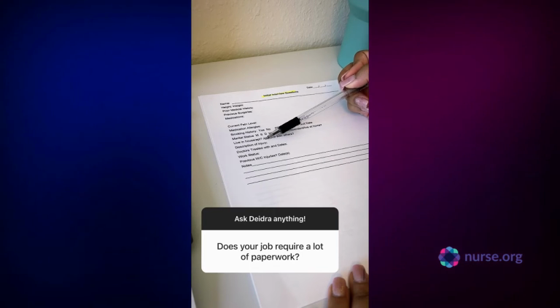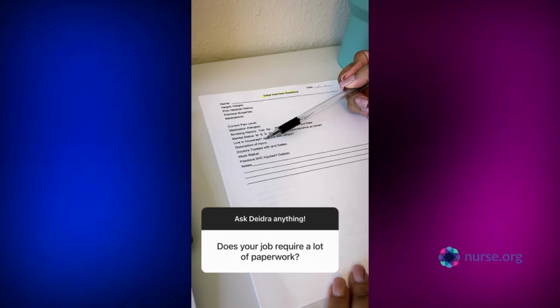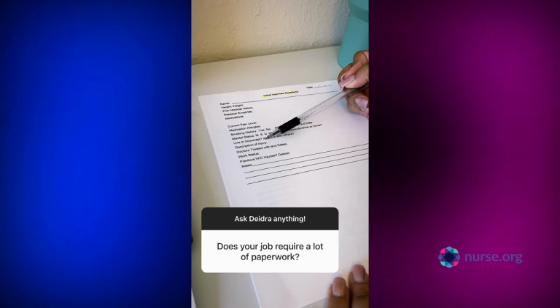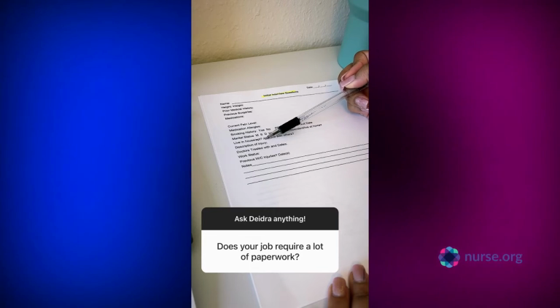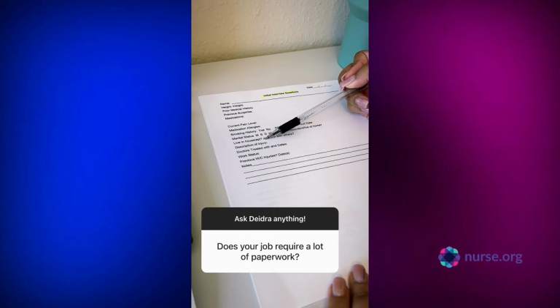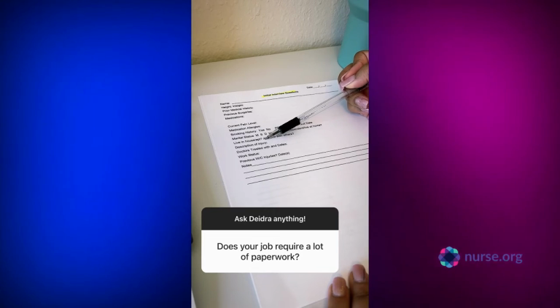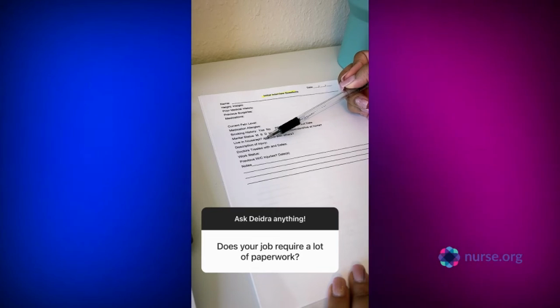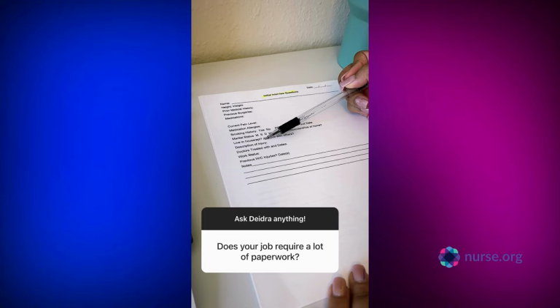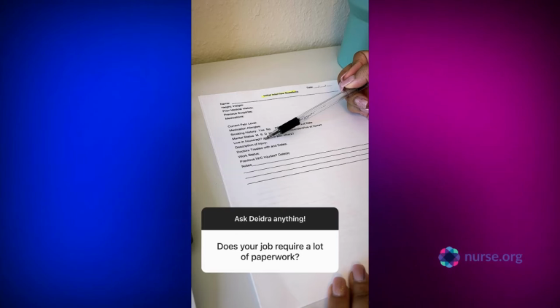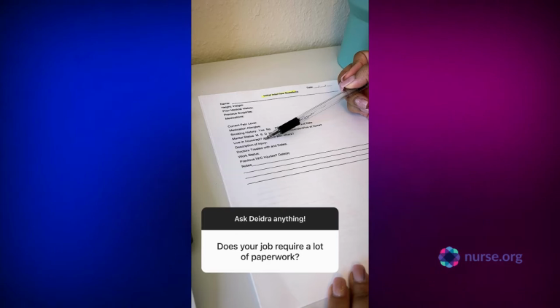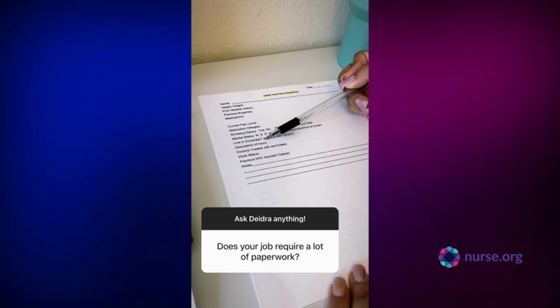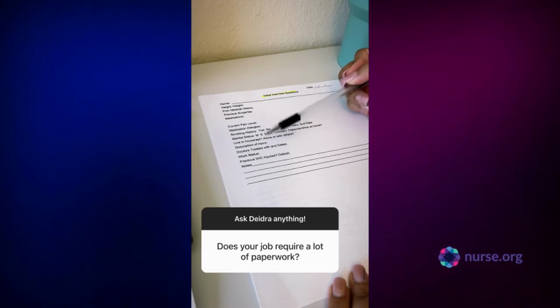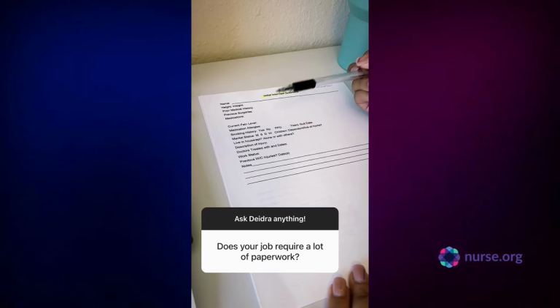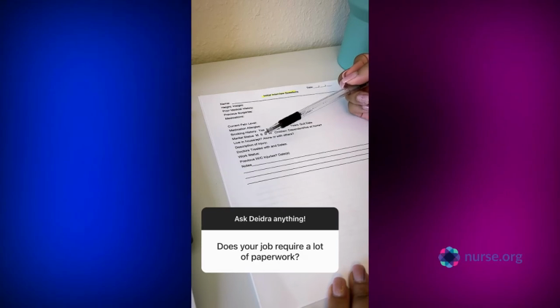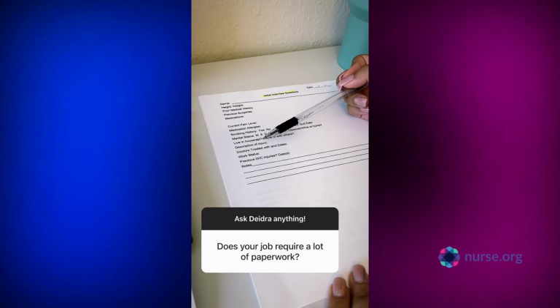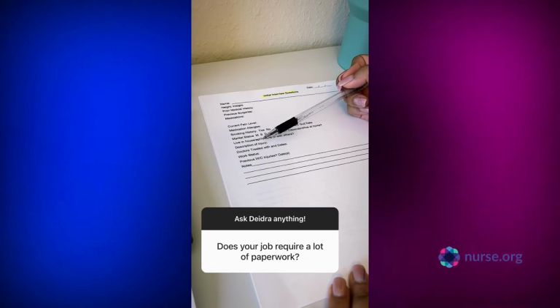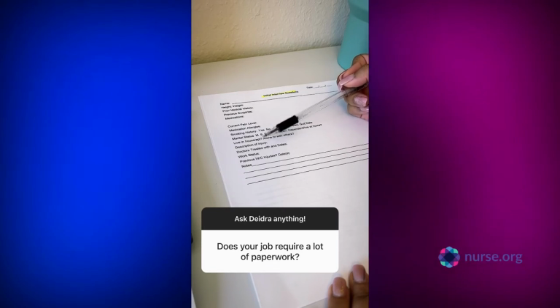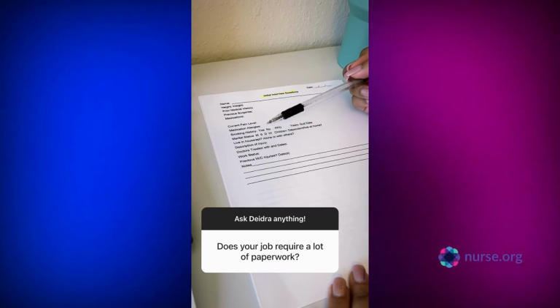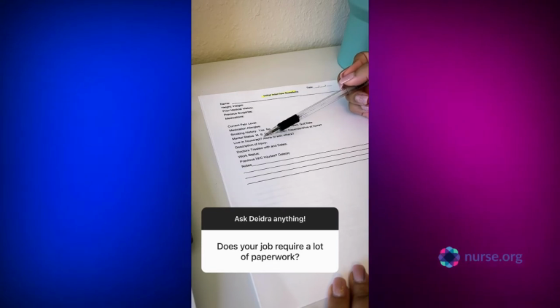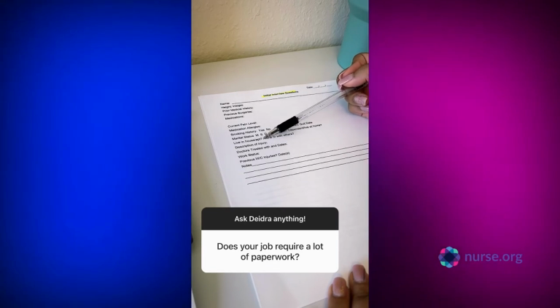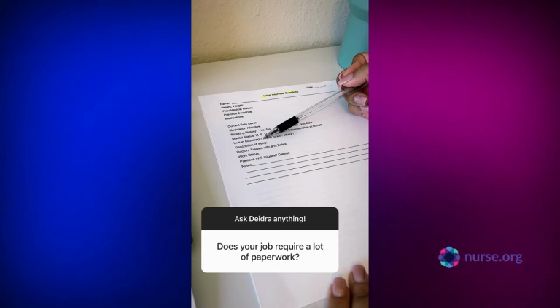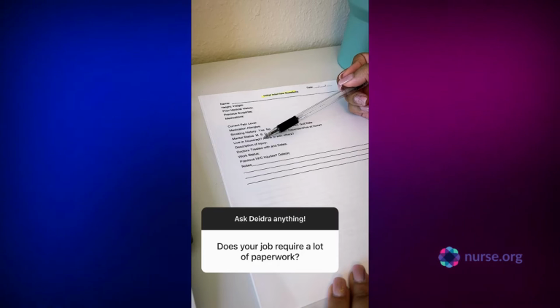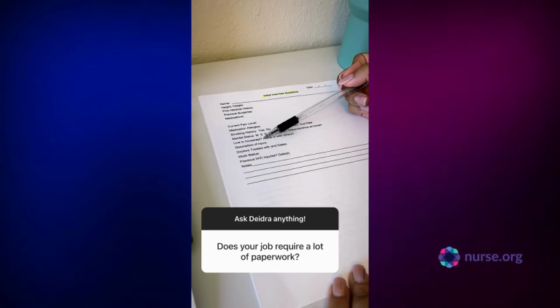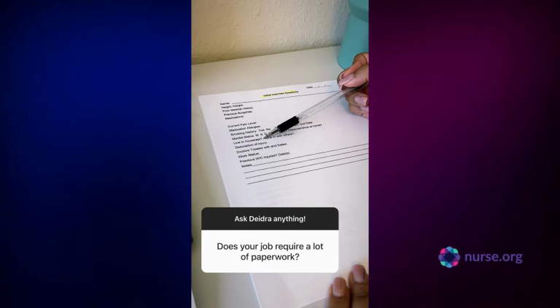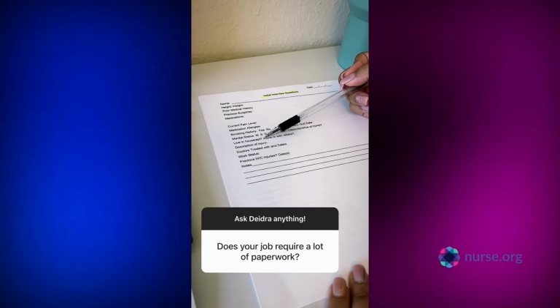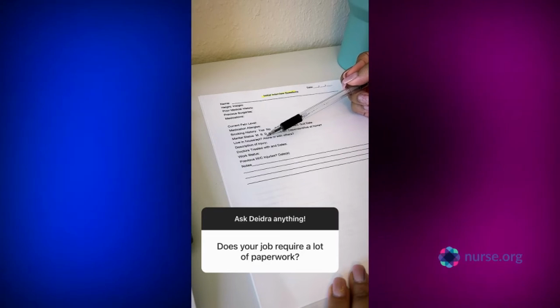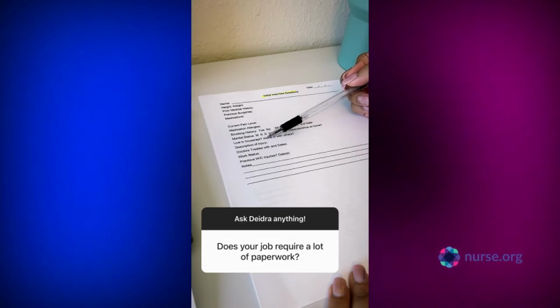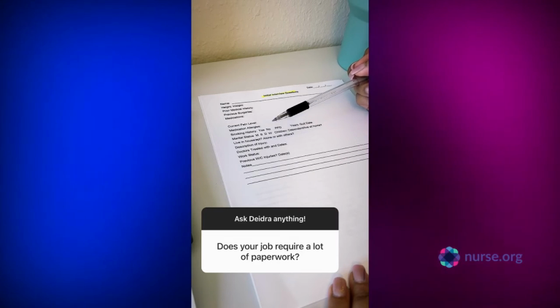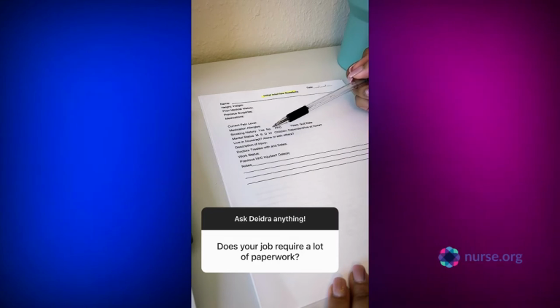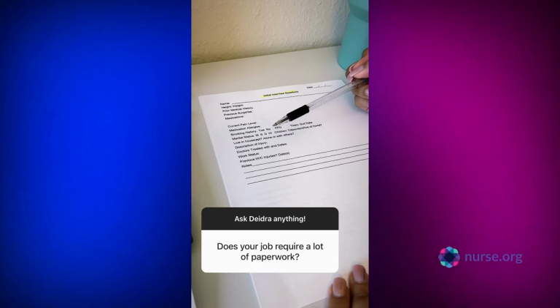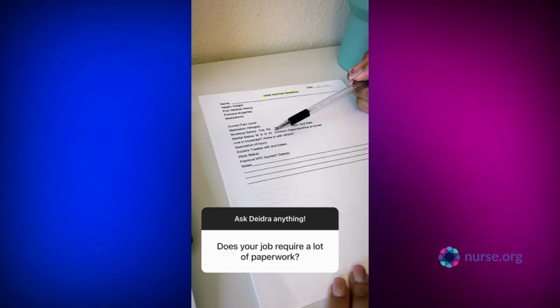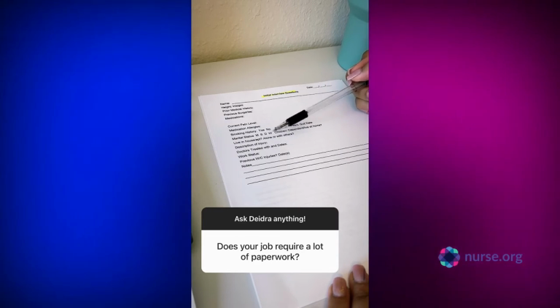I usually ask: do you have stairs in your home? Because a lot of these guys have injured a foot, ankle, leg, hip, or head, and when they're off balance with their coordination, that's important to know for safety reasons.